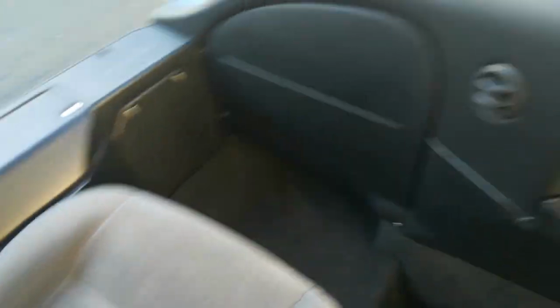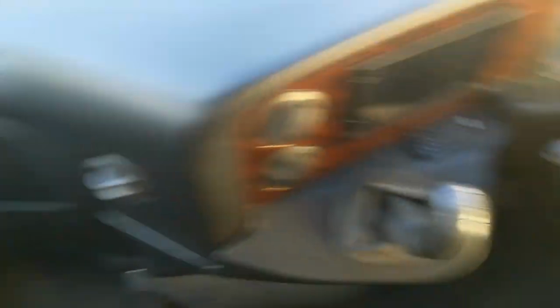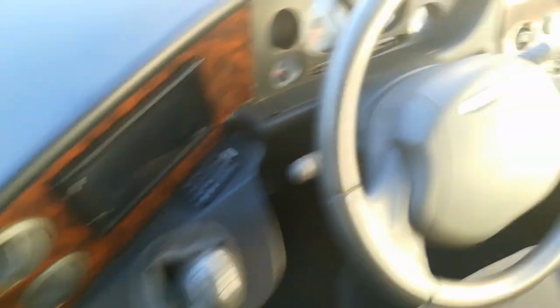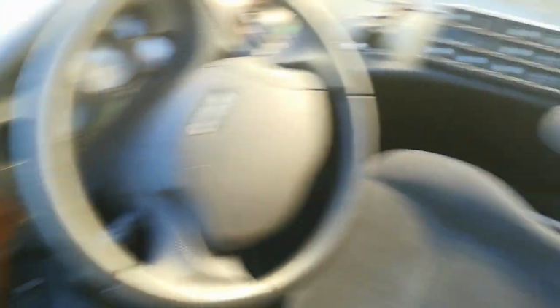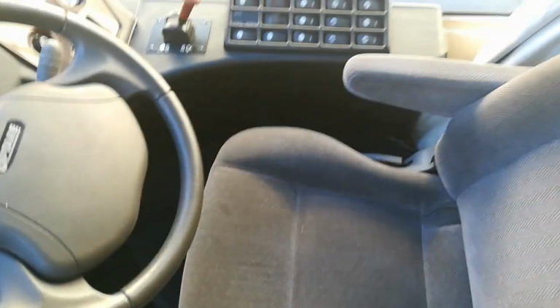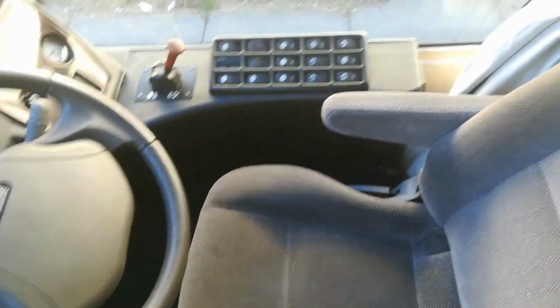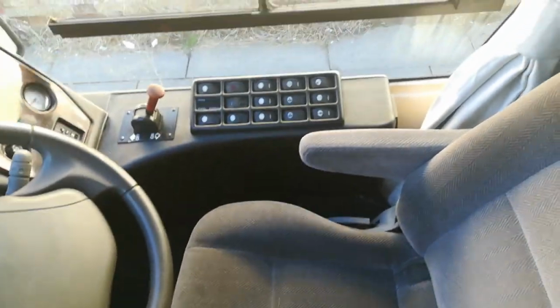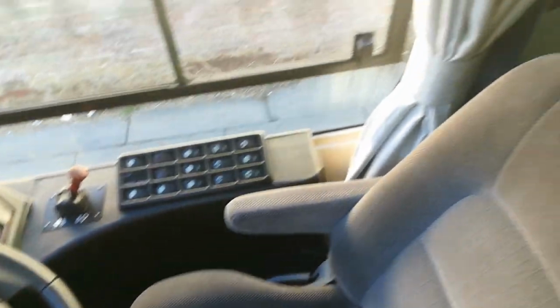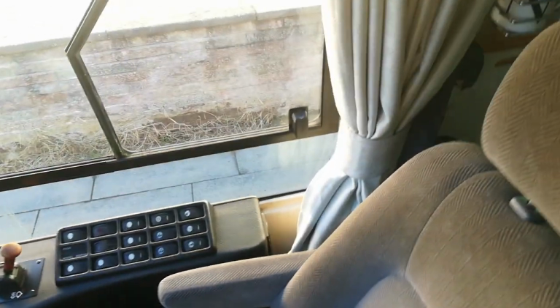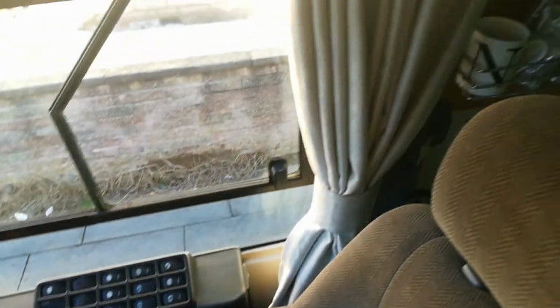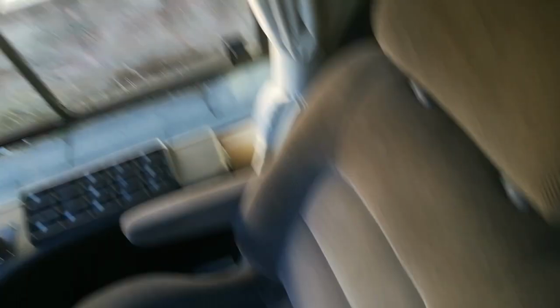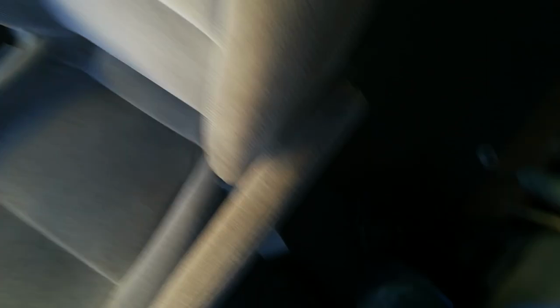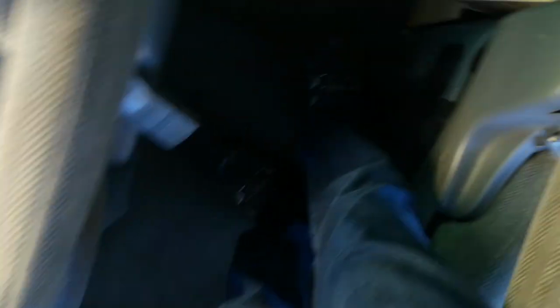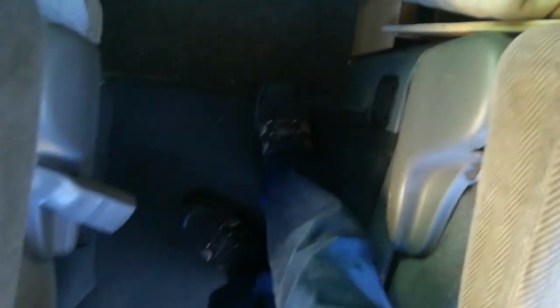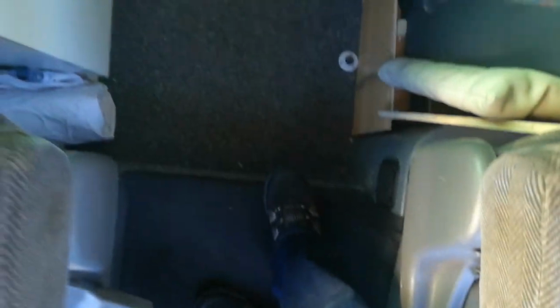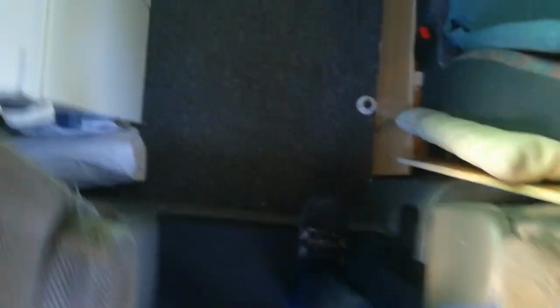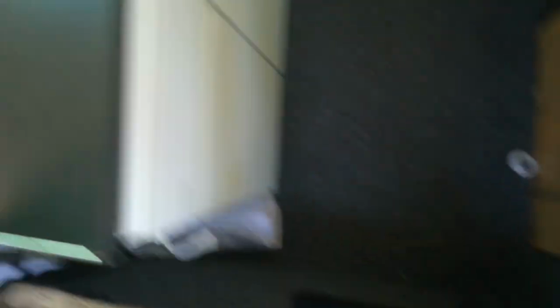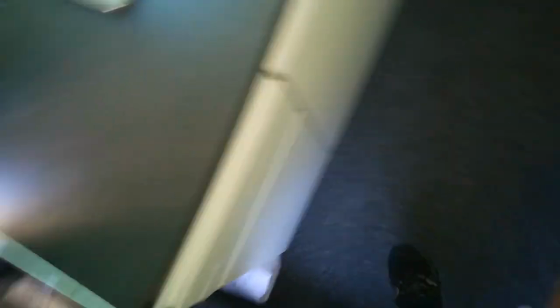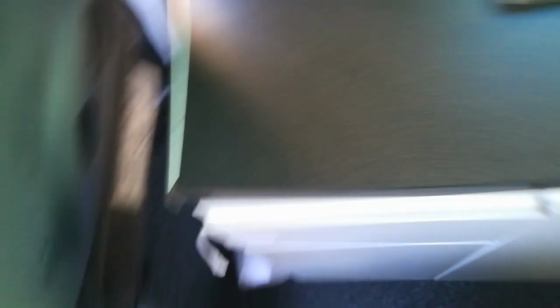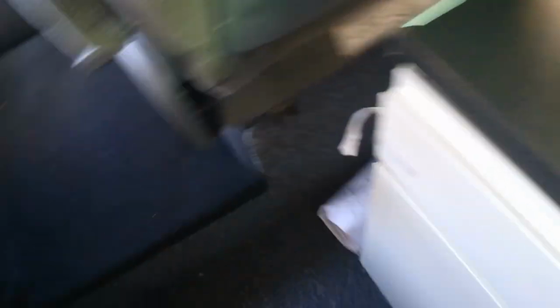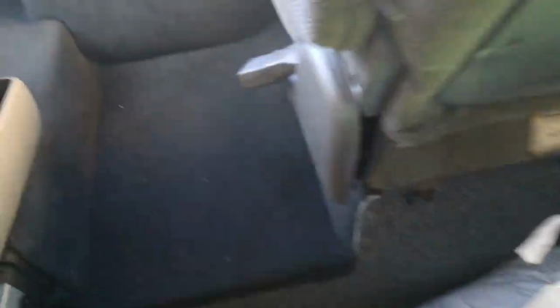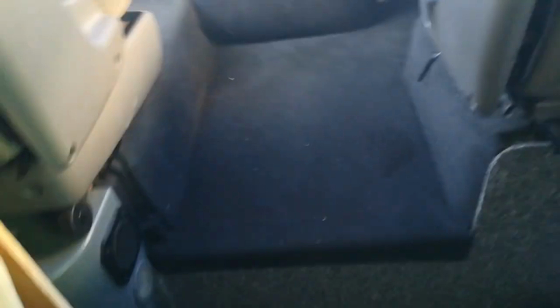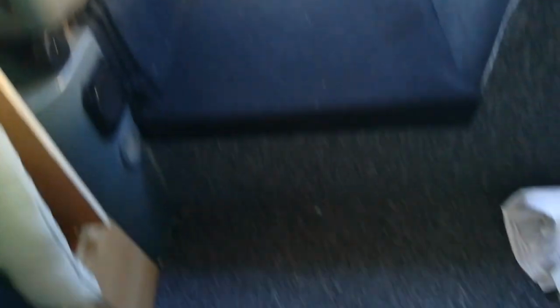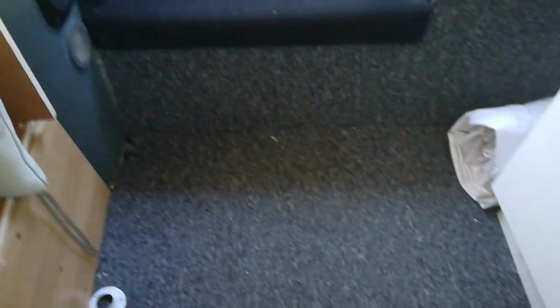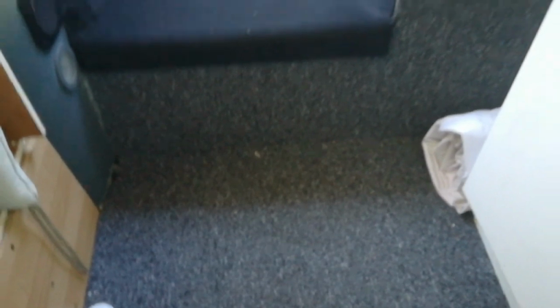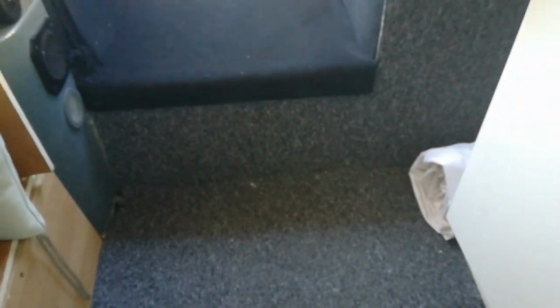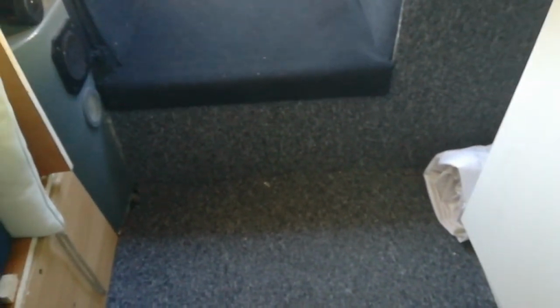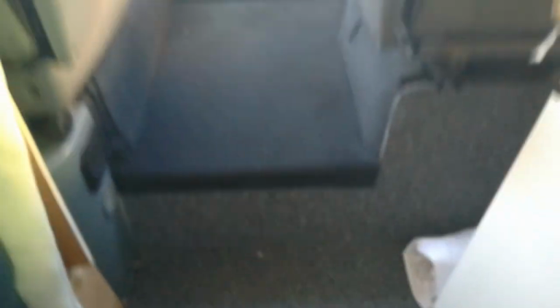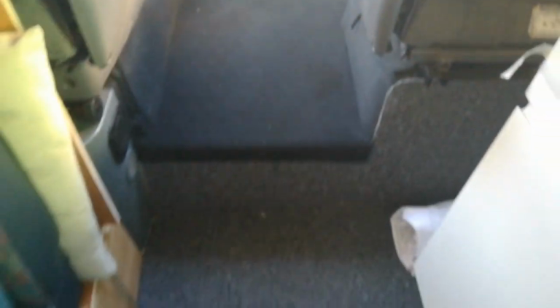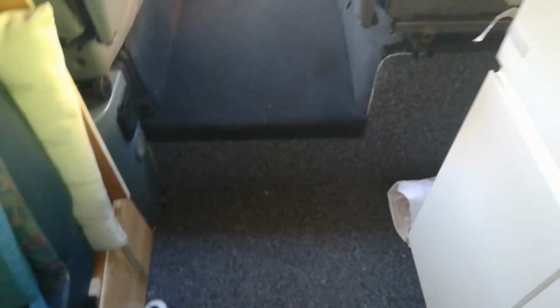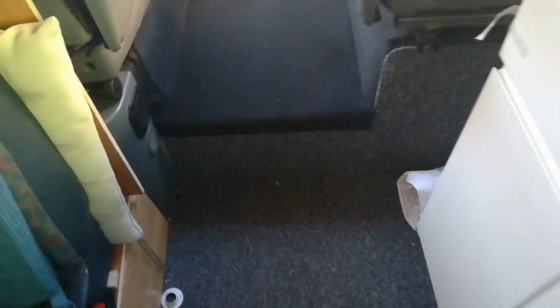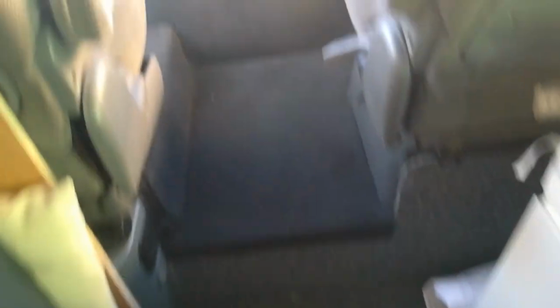Front seat. That step is huge — that's how big that step is, and I'm still not even touching the ceiling with my head.